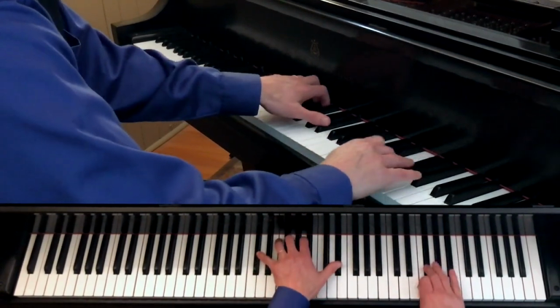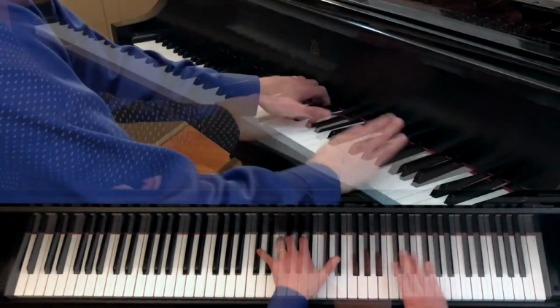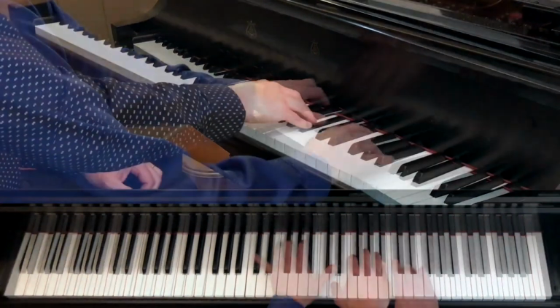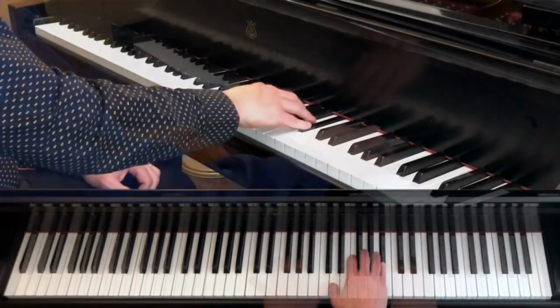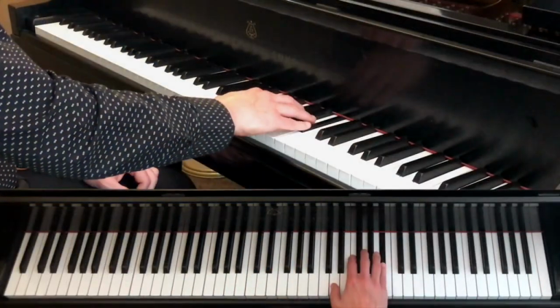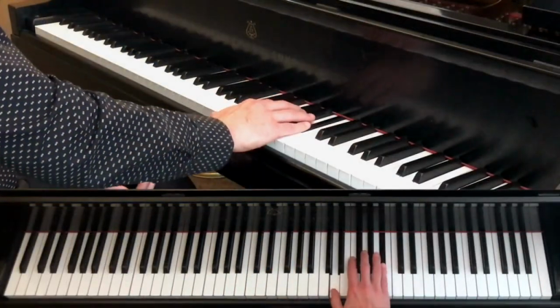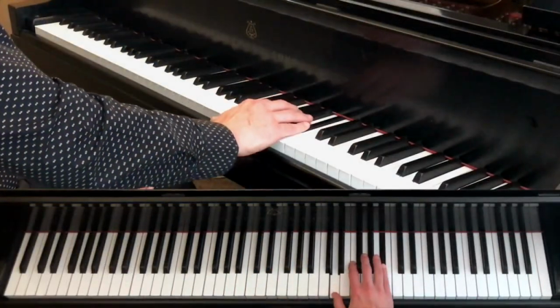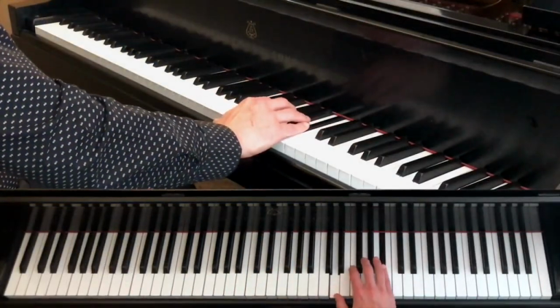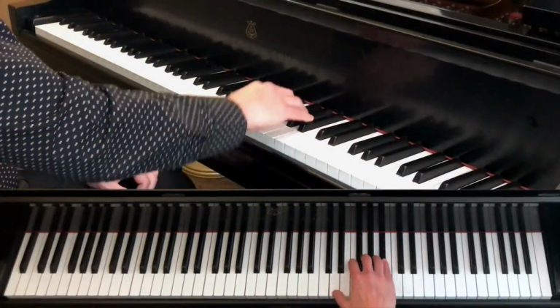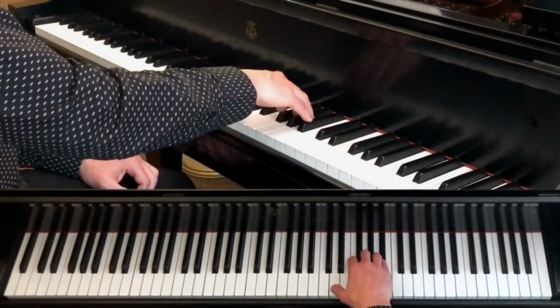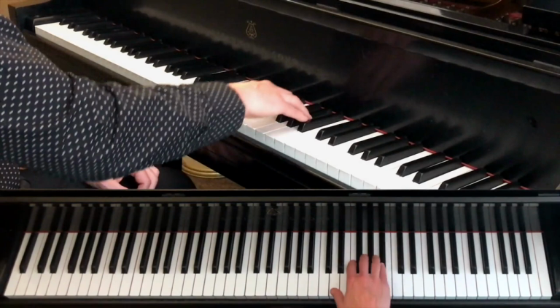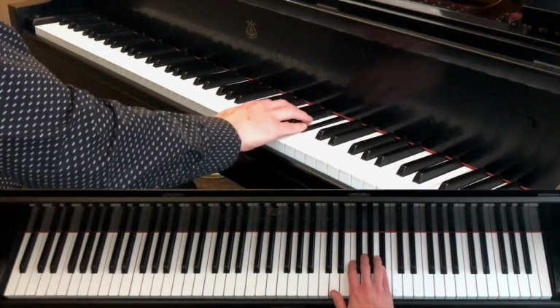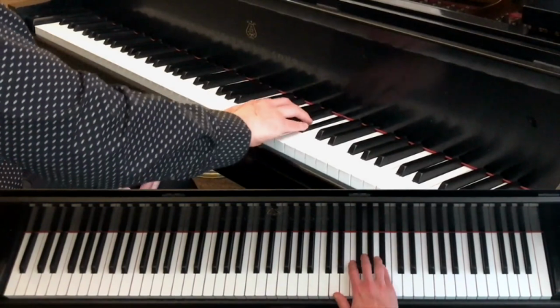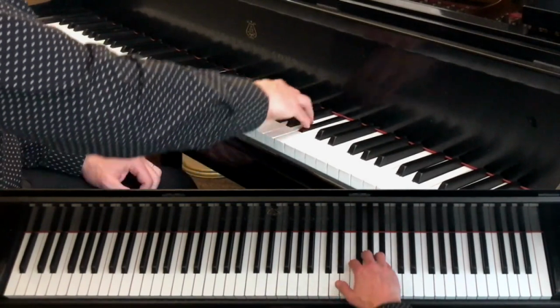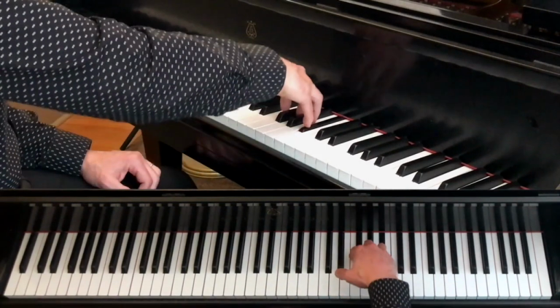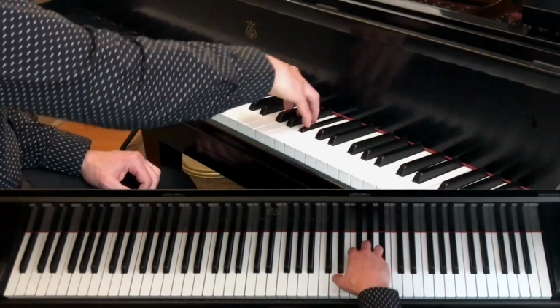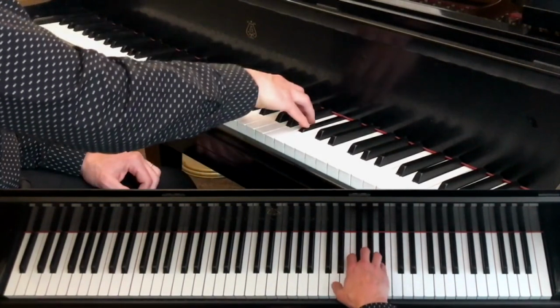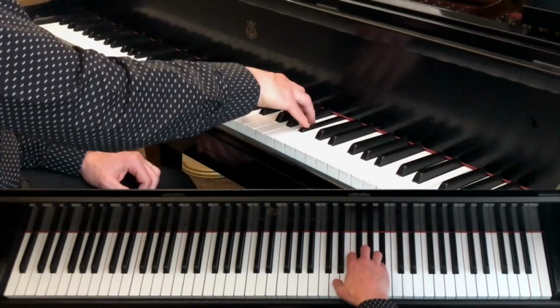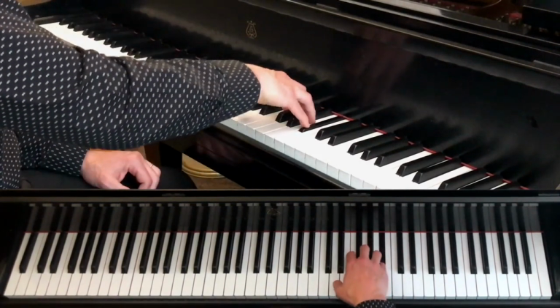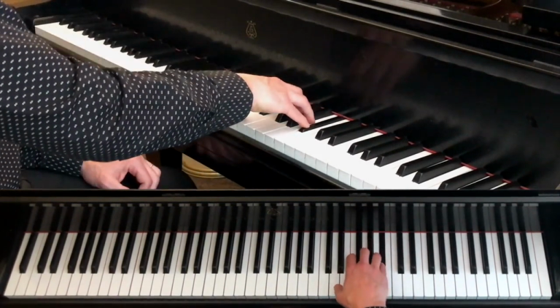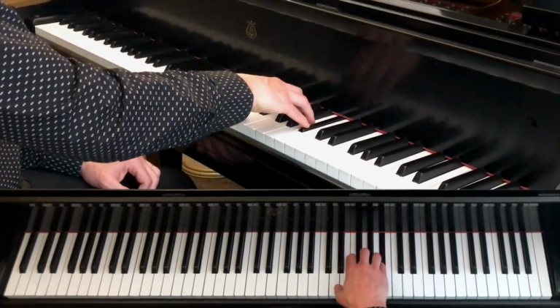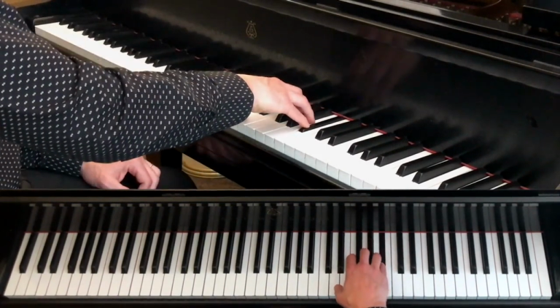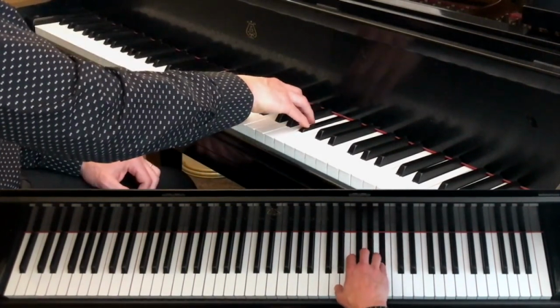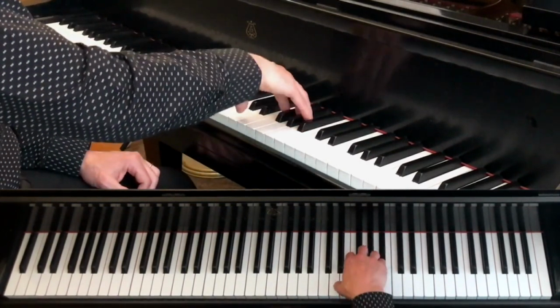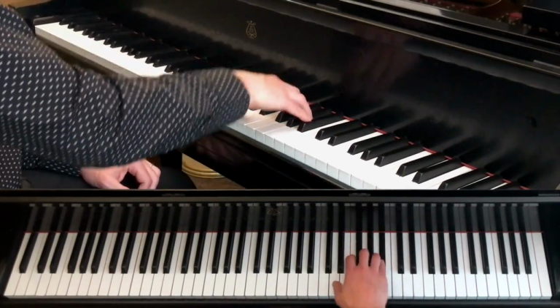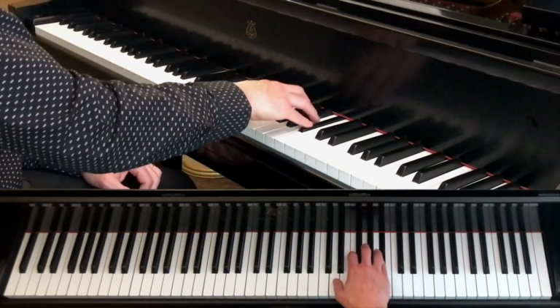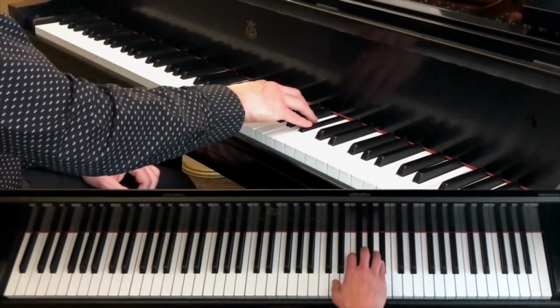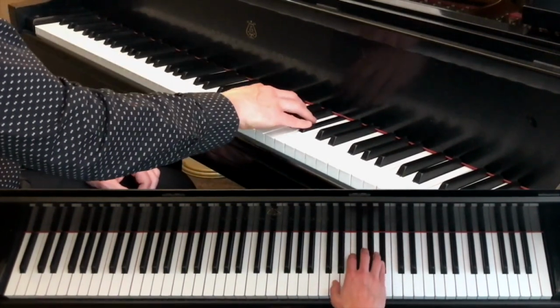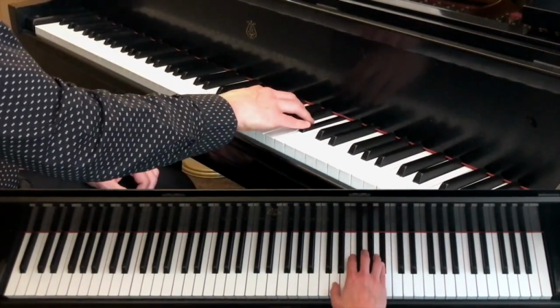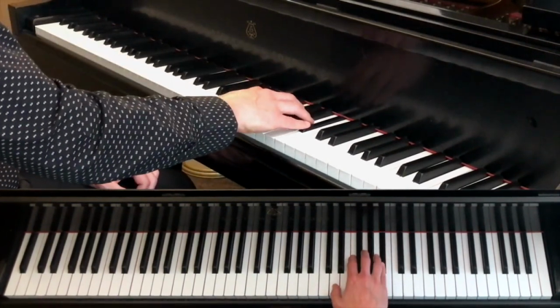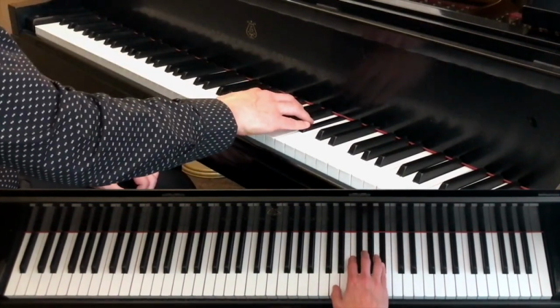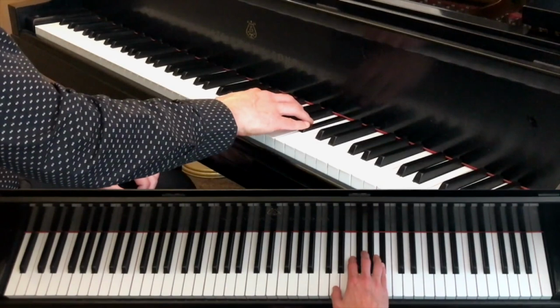Add the thumb in very lightly — play this at maybe what you think is piano, mezzo-piano, even mezzo-forte, and this part at triple piano.